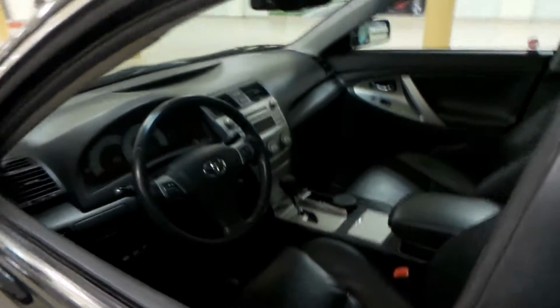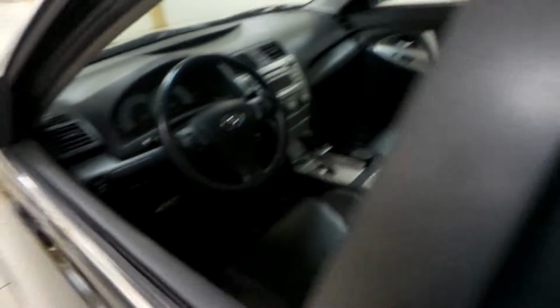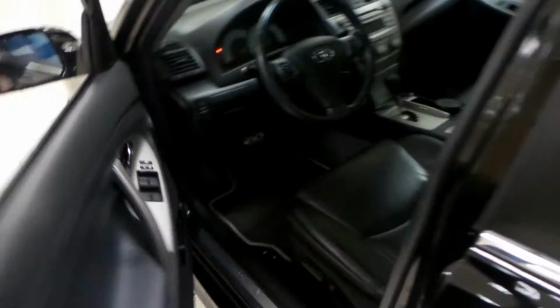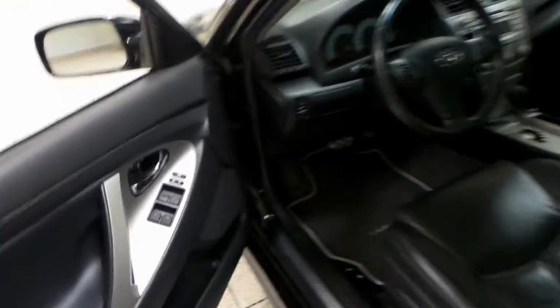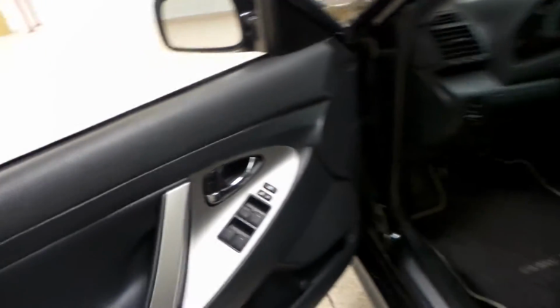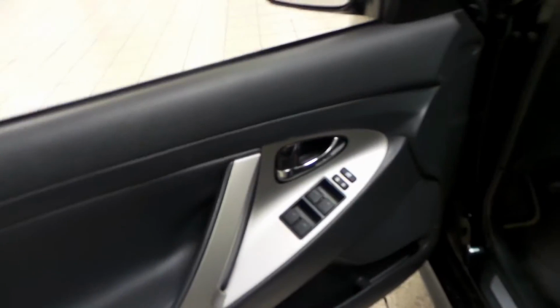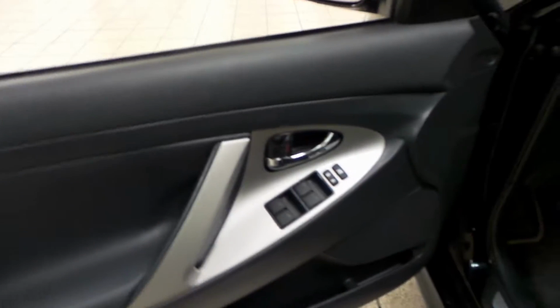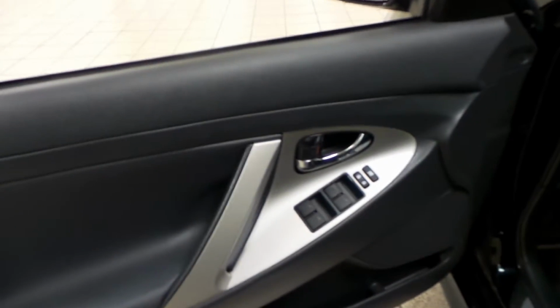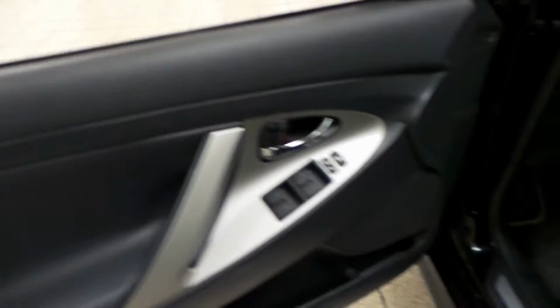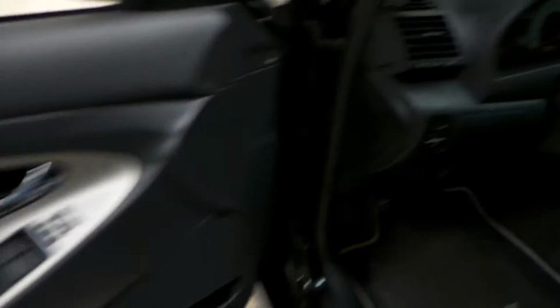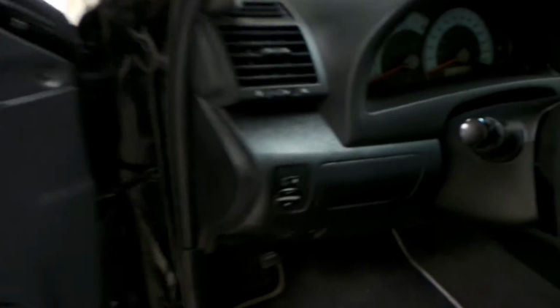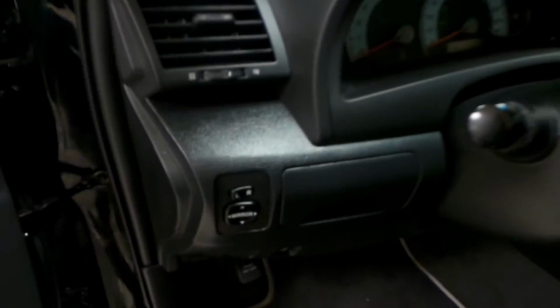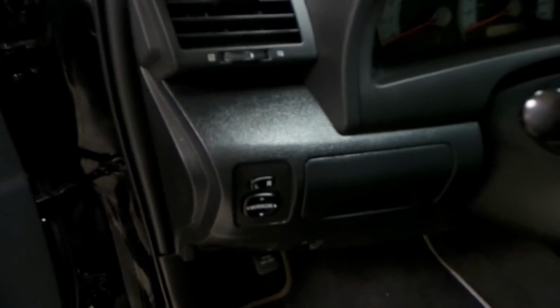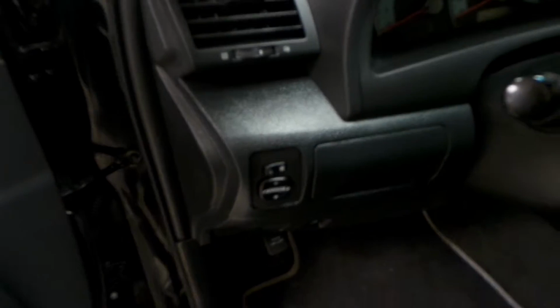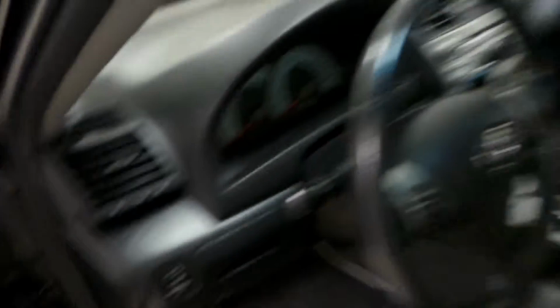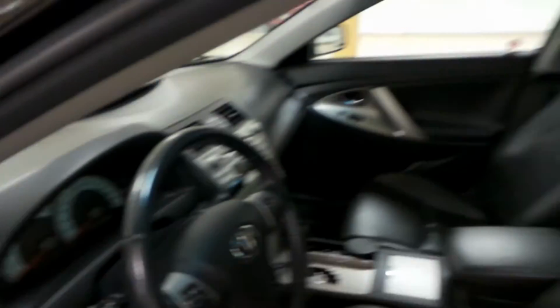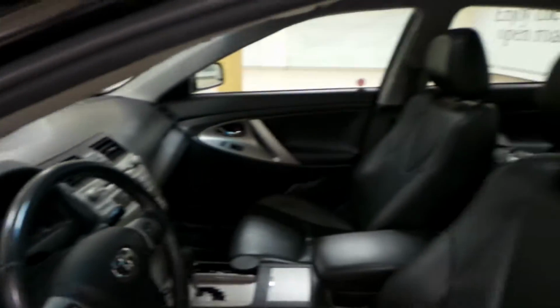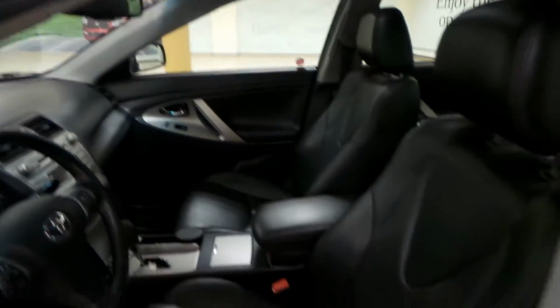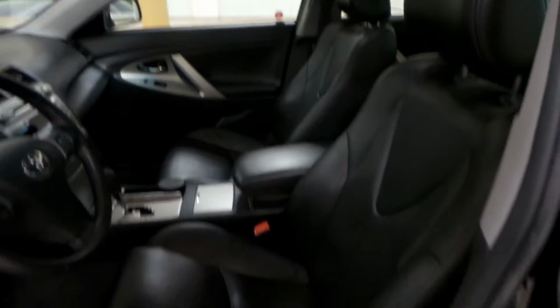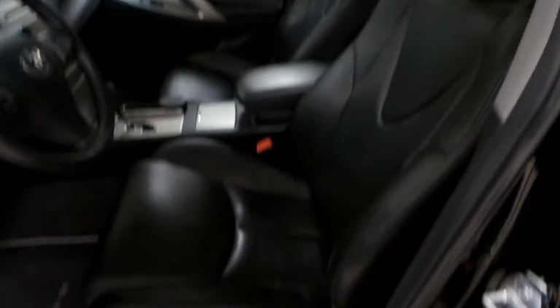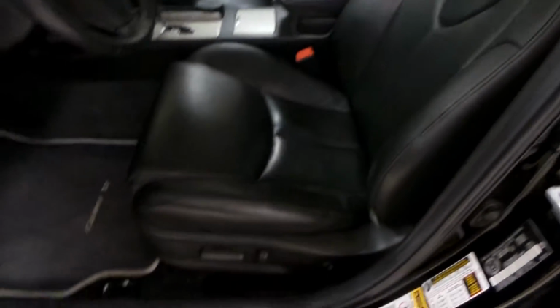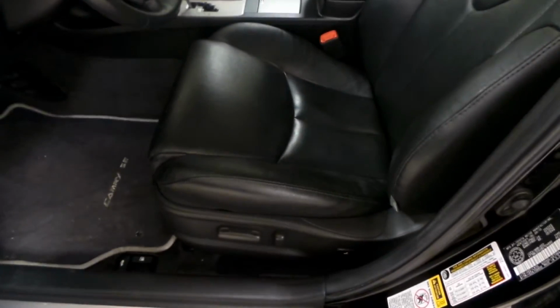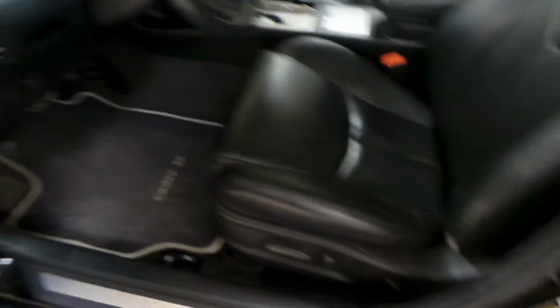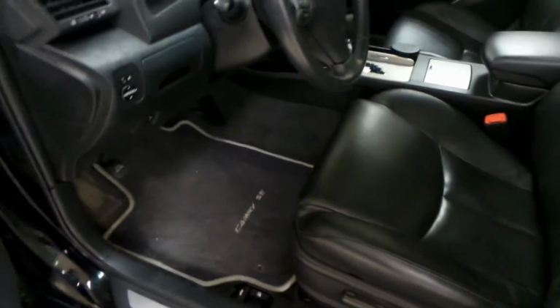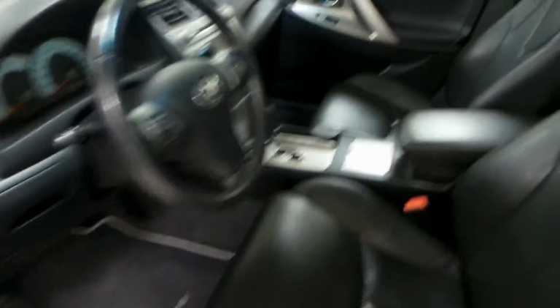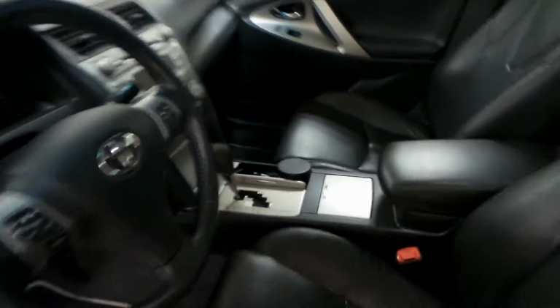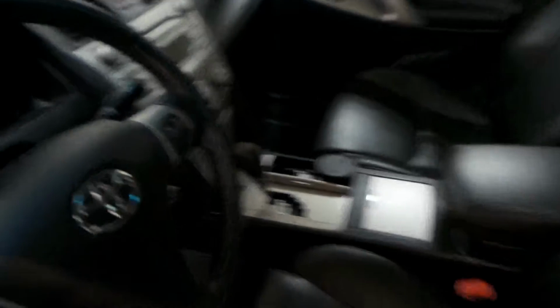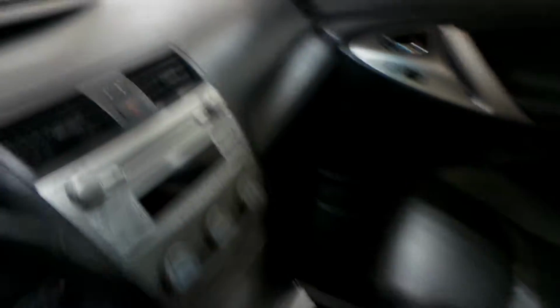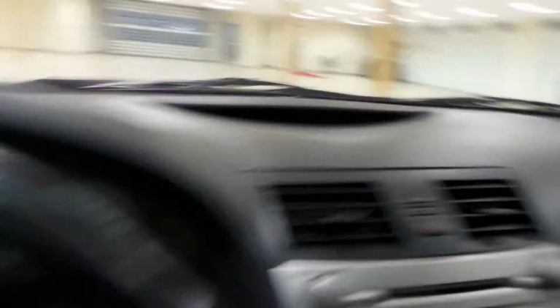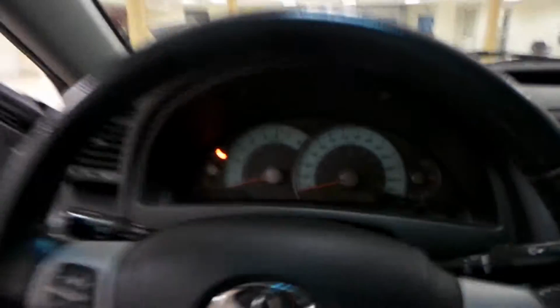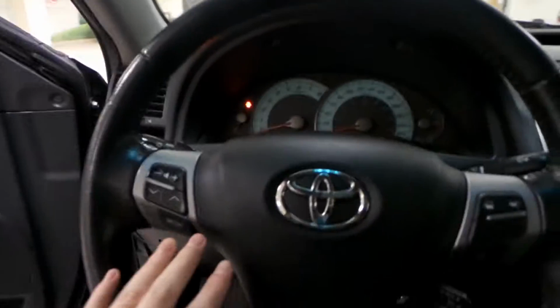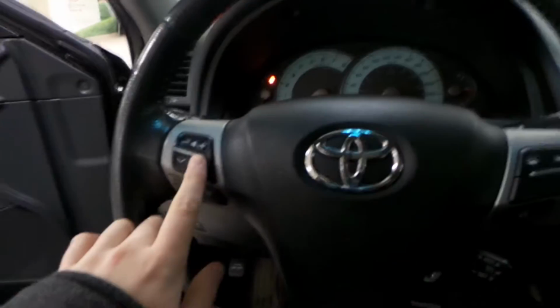First we'll check out the interior. We've got power windows and power locks on the driver's door as well as side mirror controls. We have a black leather interior with powered seats and front floor mats.